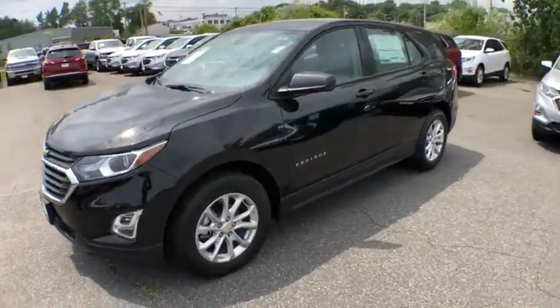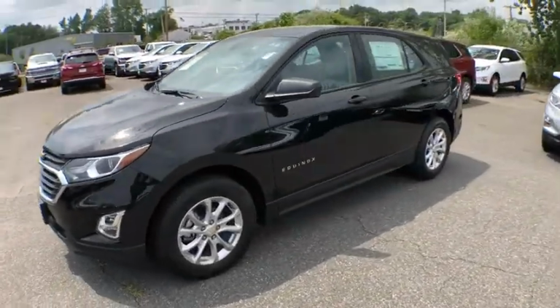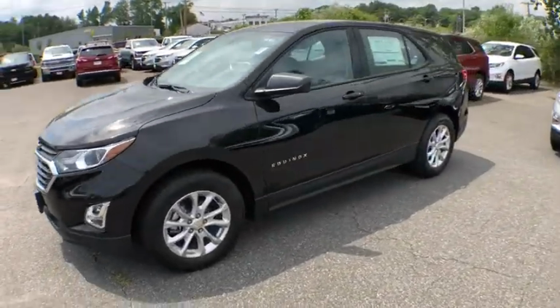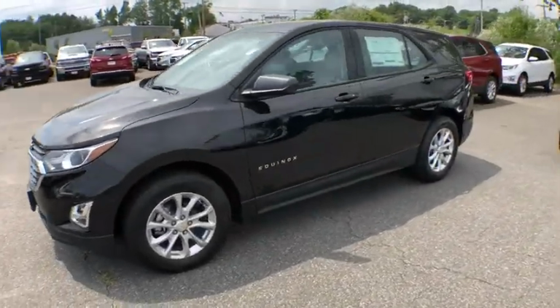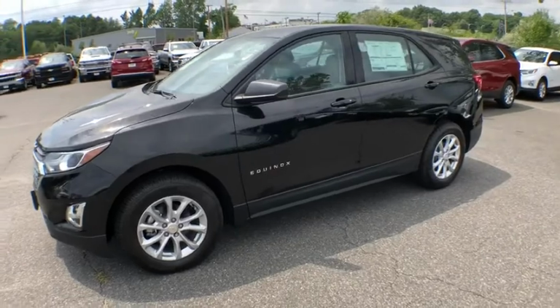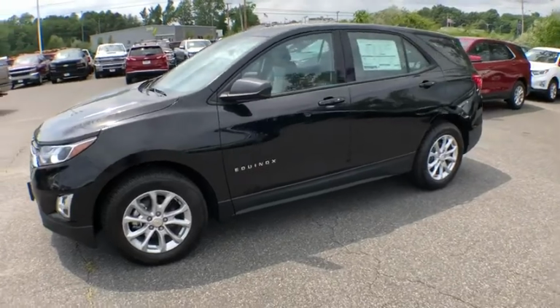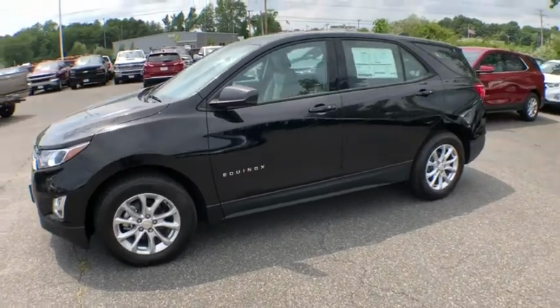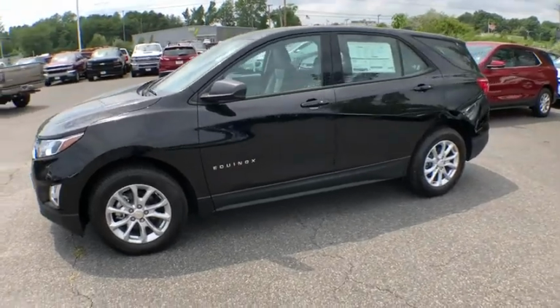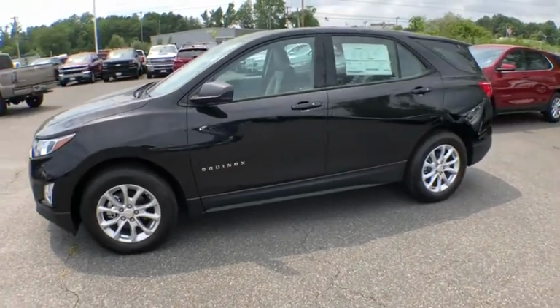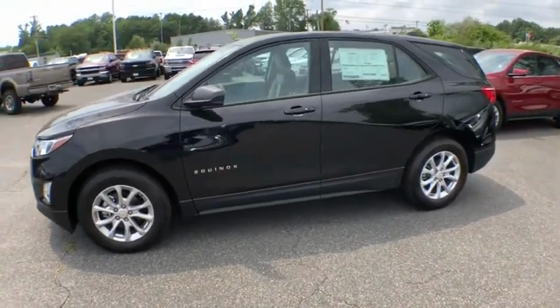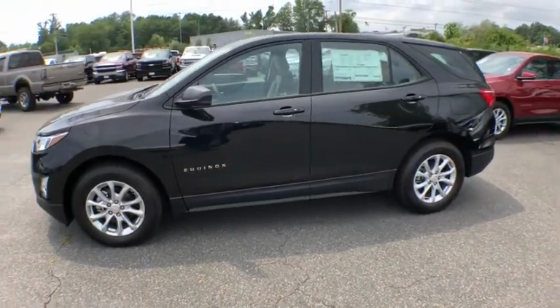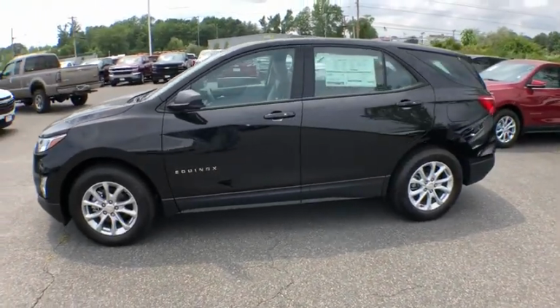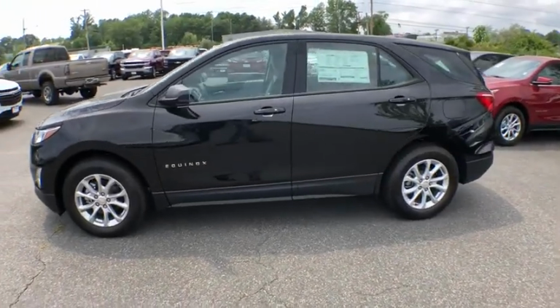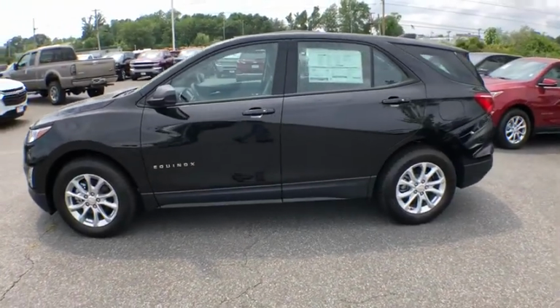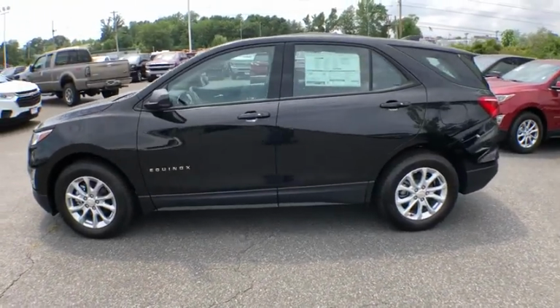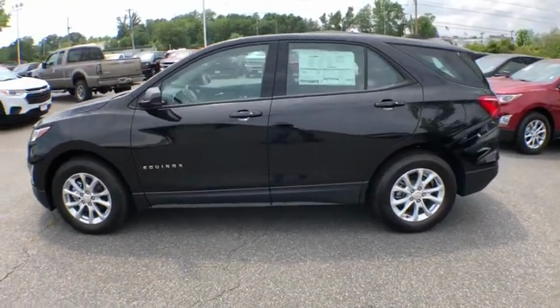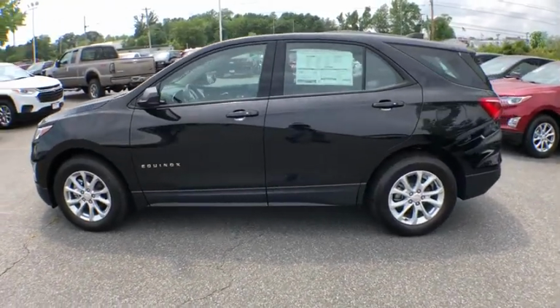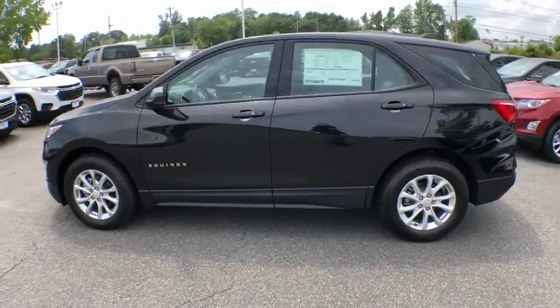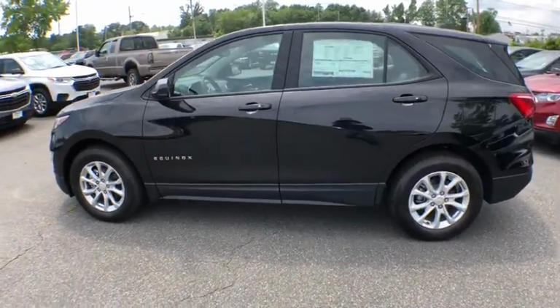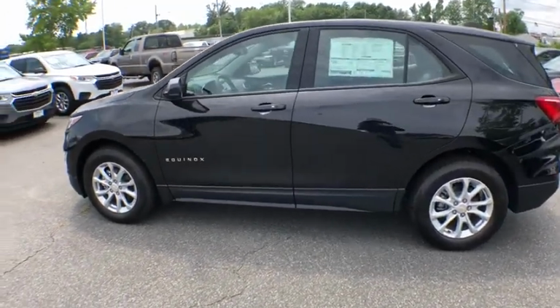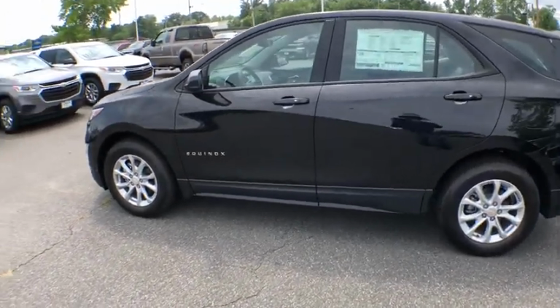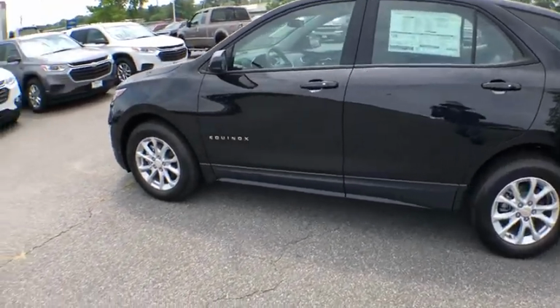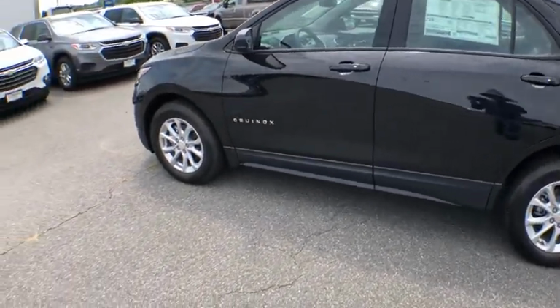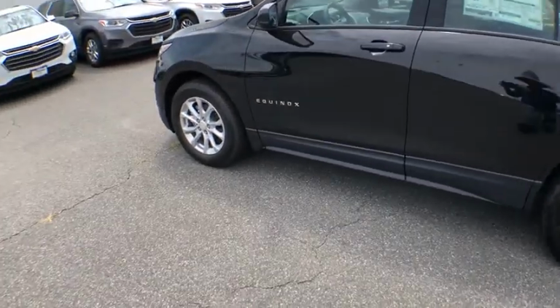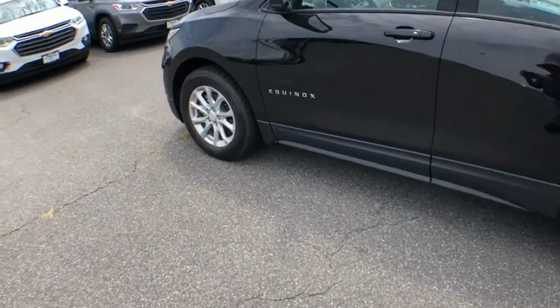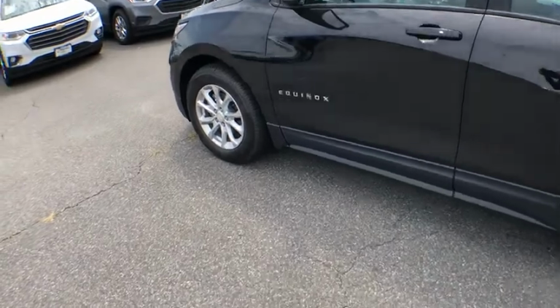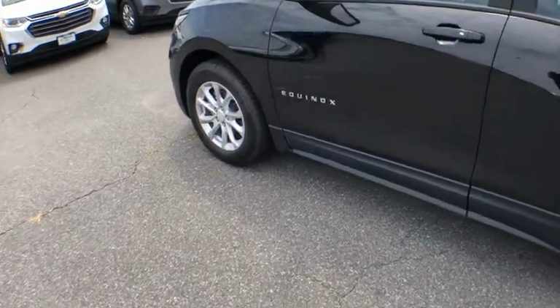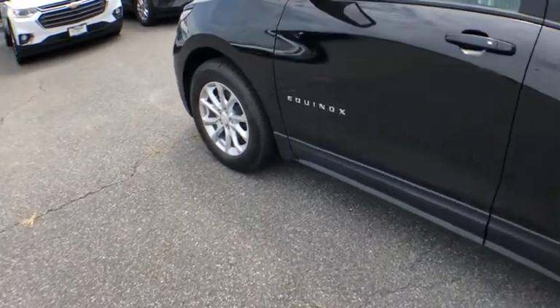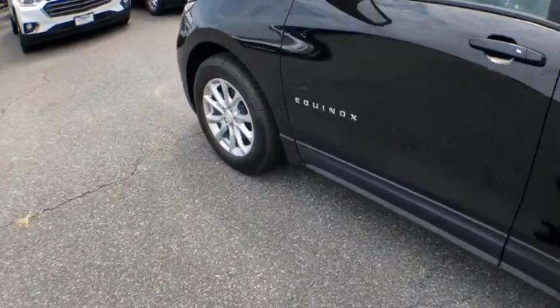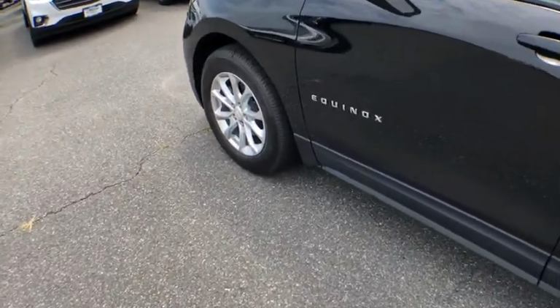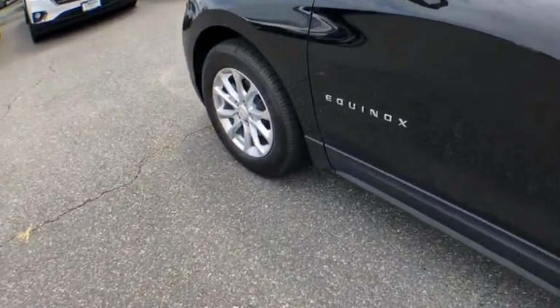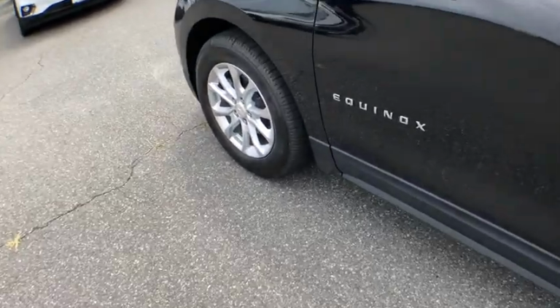Stability control. Front wheel drive. Keyless start. Cruise control. Anti-theft security system. Floor mats. Daytime running lamps.